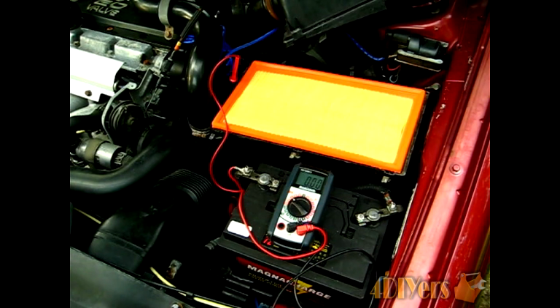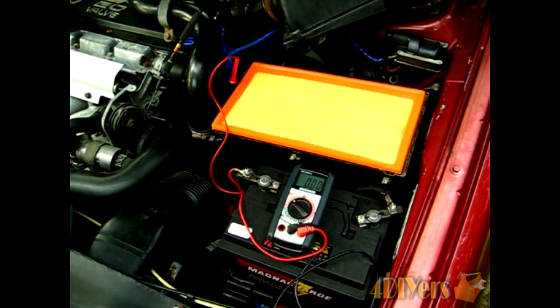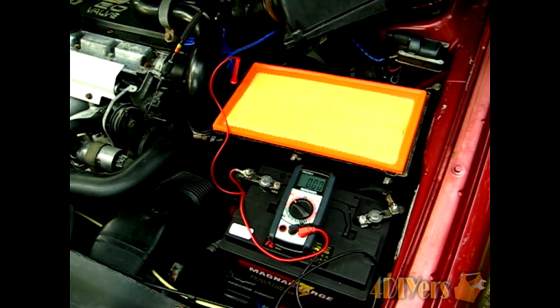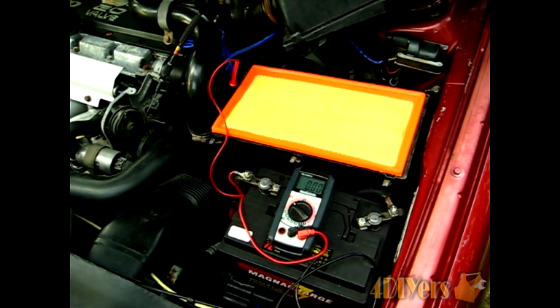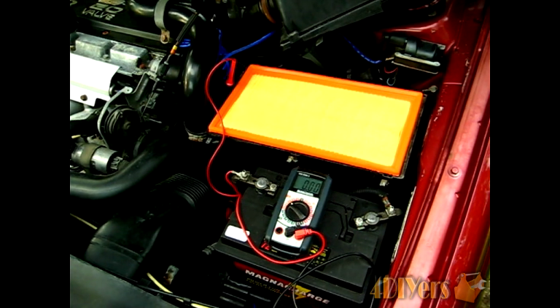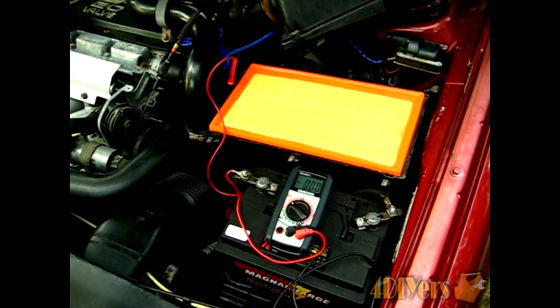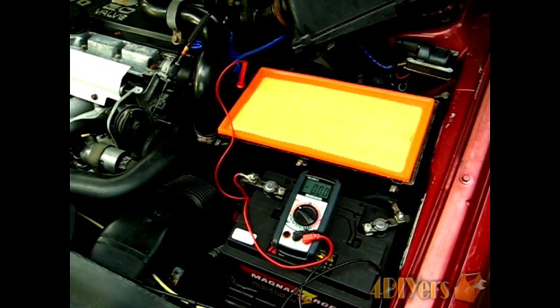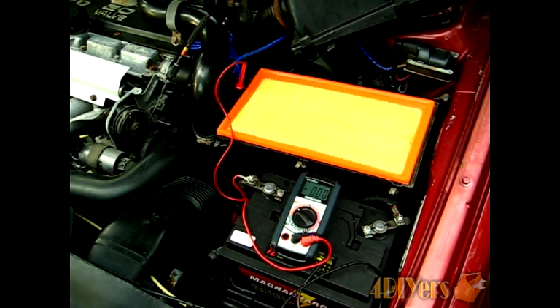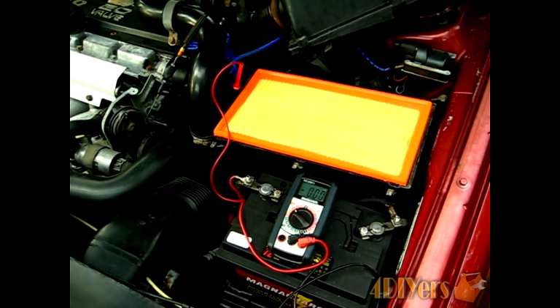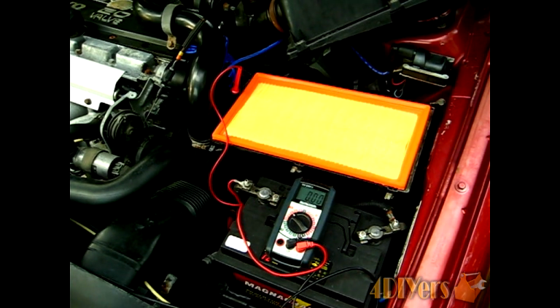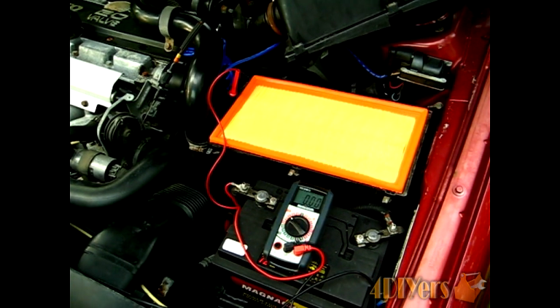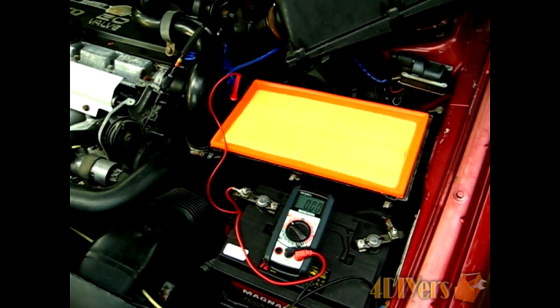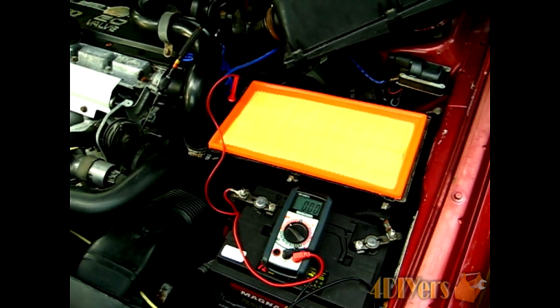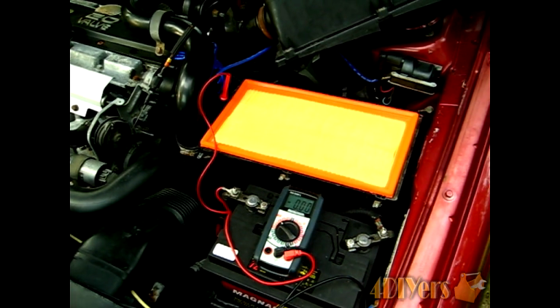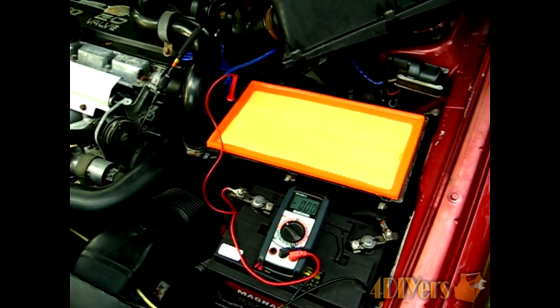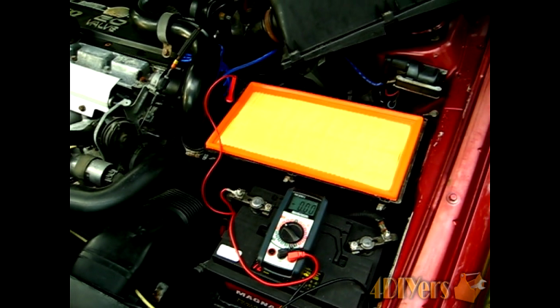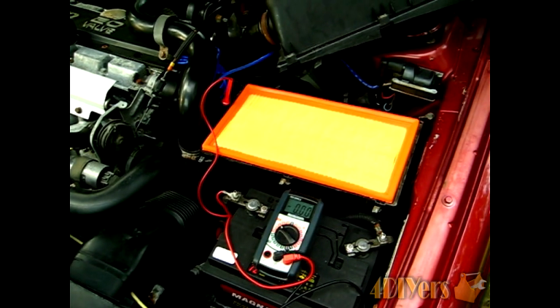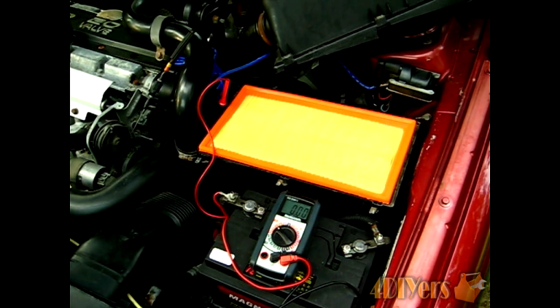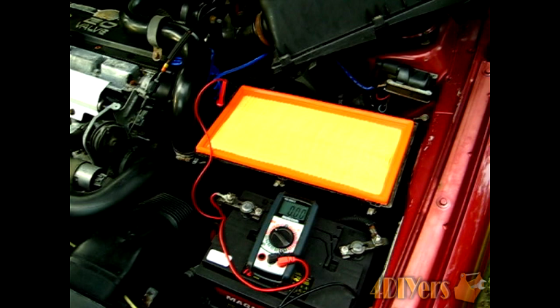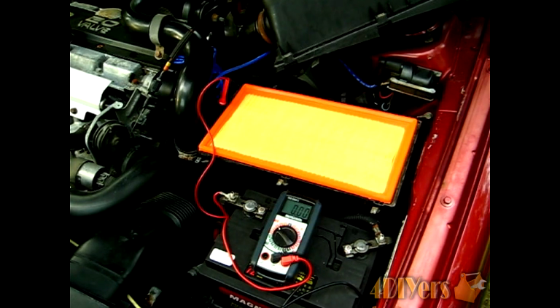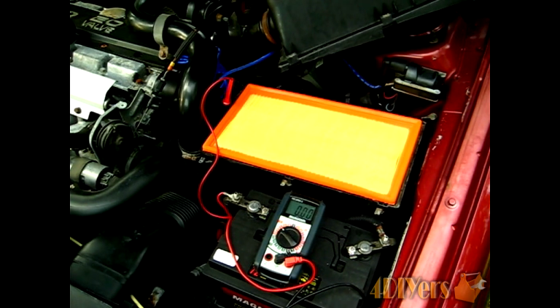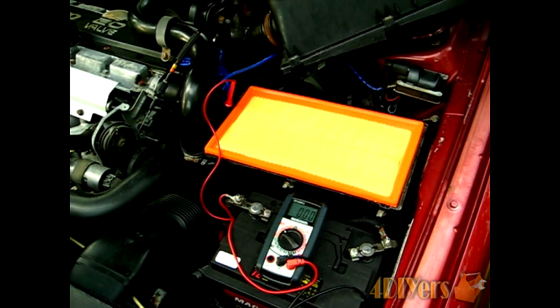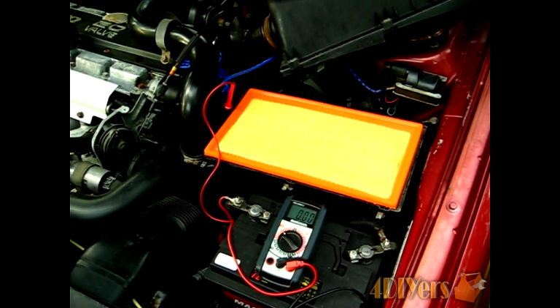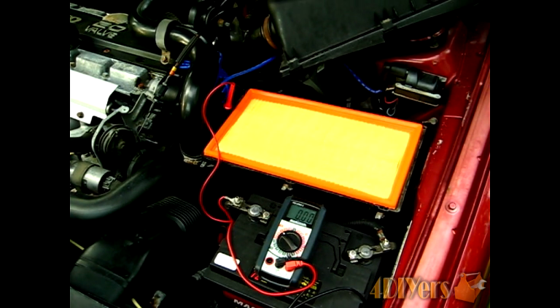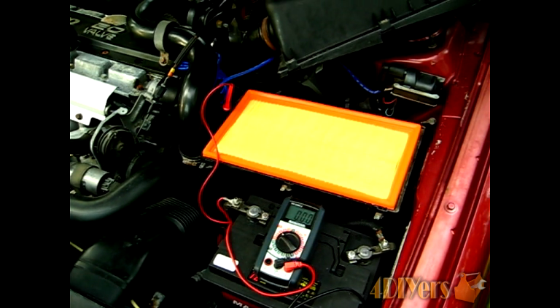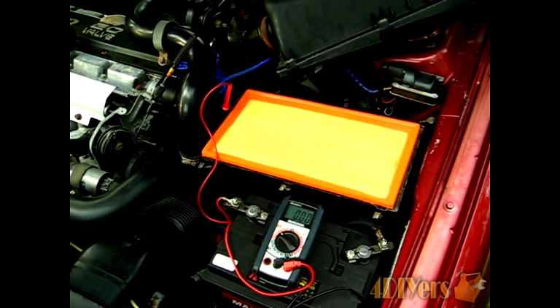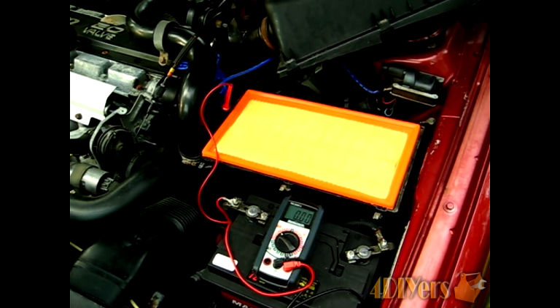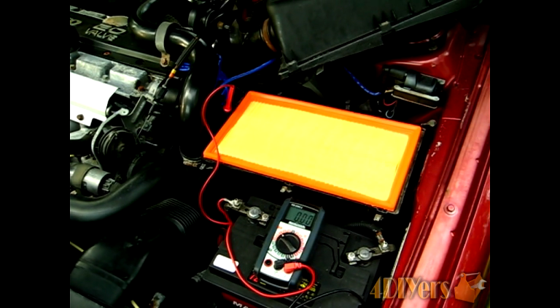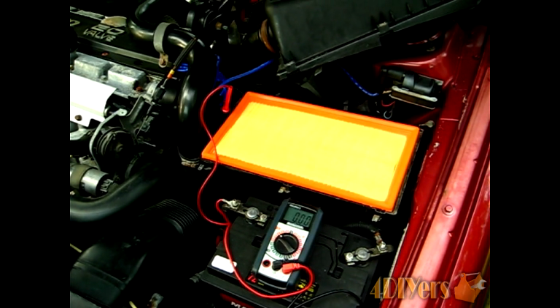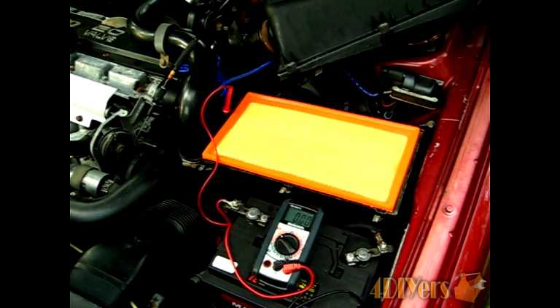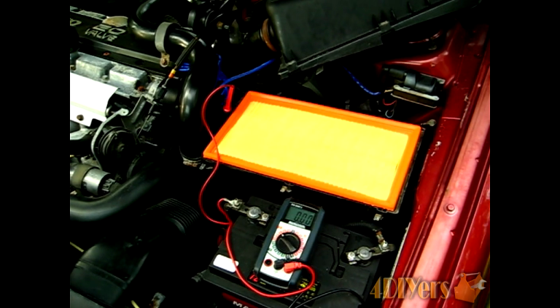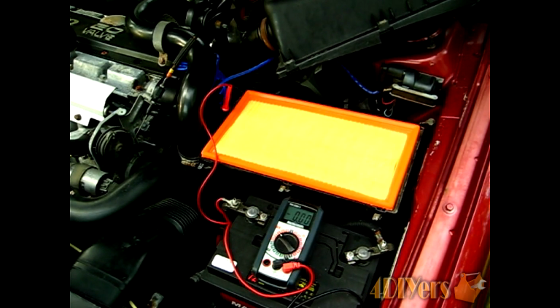Hello everyone. In this video I'll be doing a demonstration on how to test the cam position sensor on your Volvo 5-cylinder. This particular model I have is a 1996 850 Turbo.